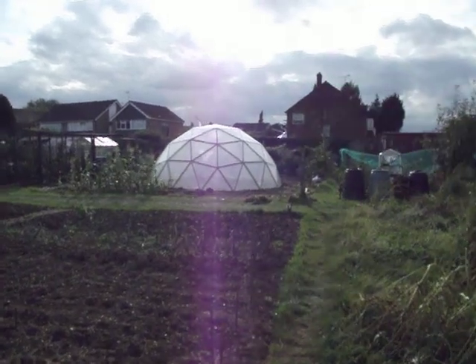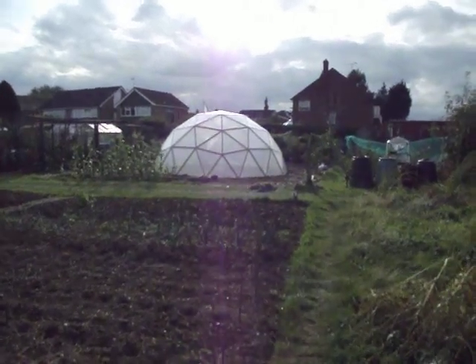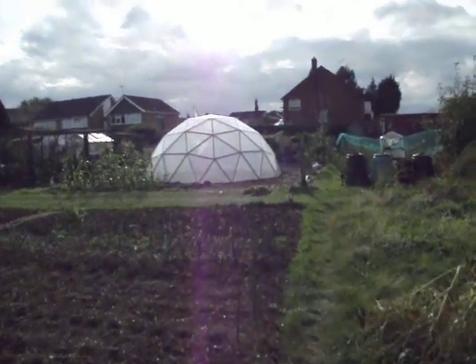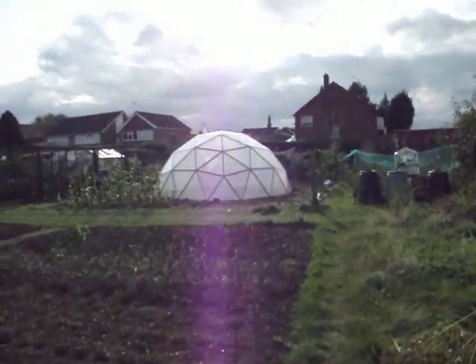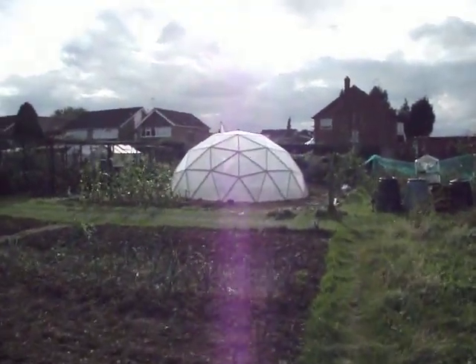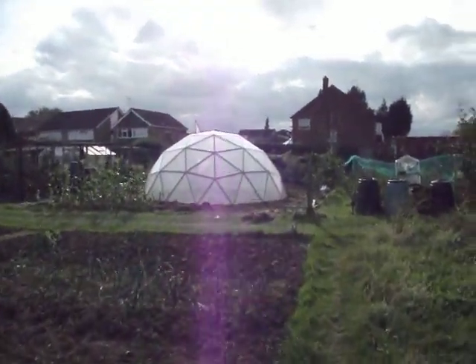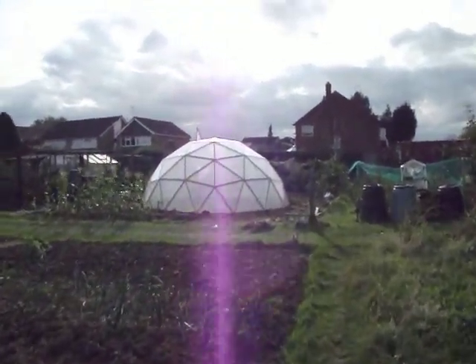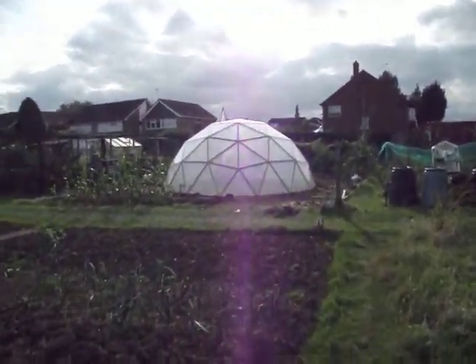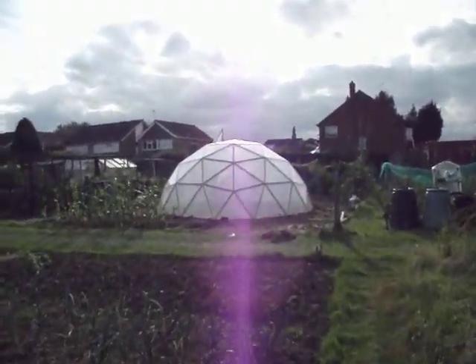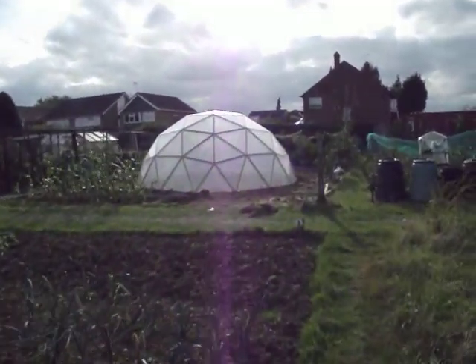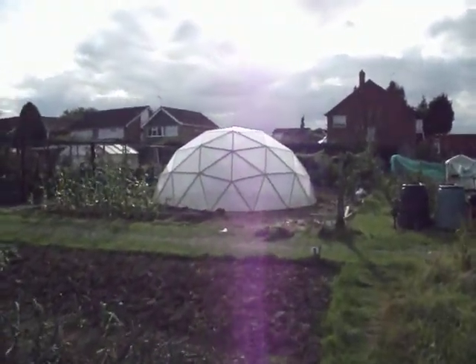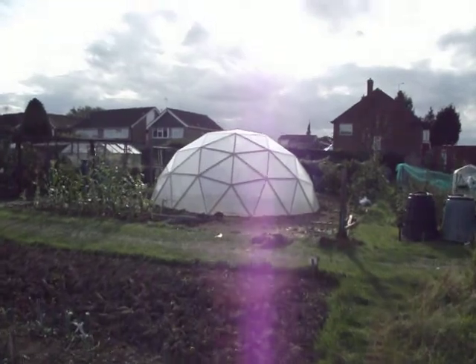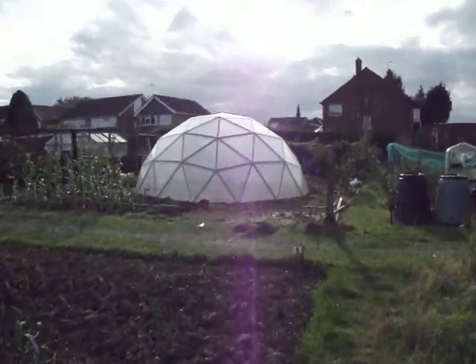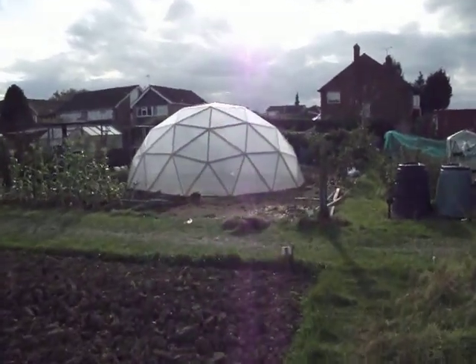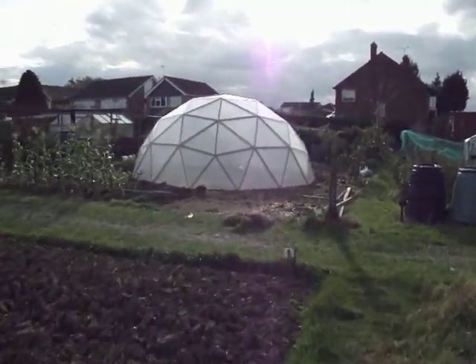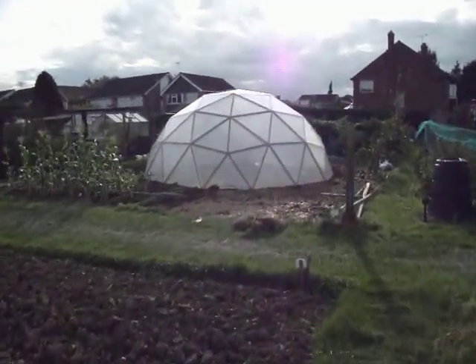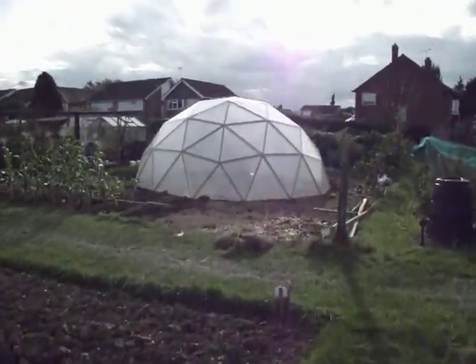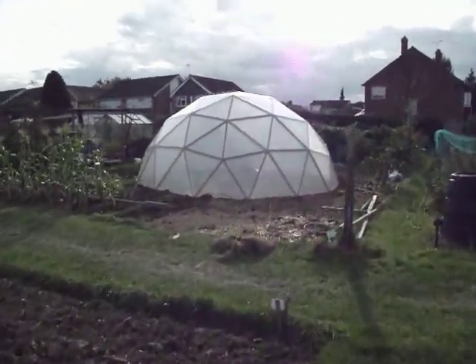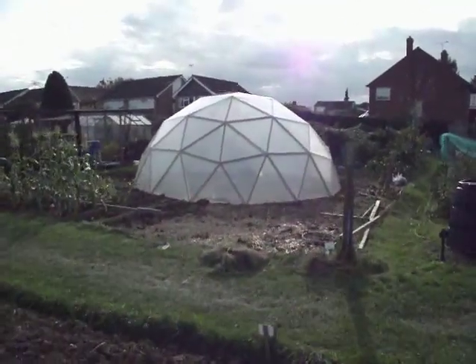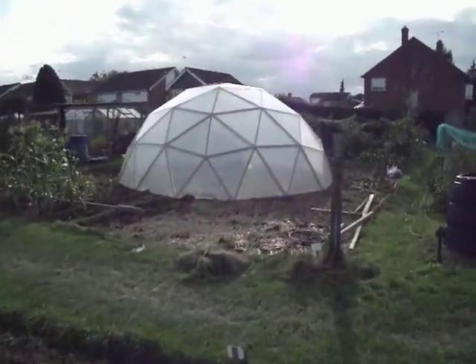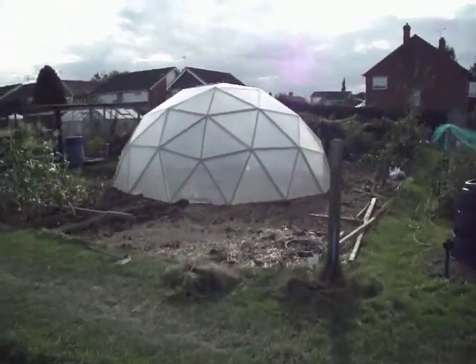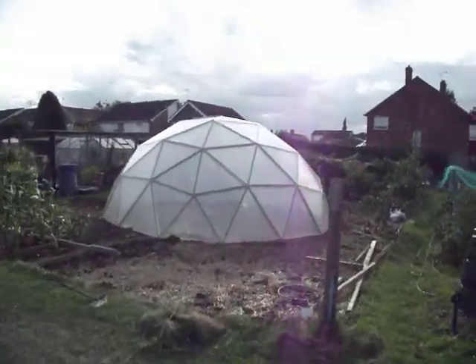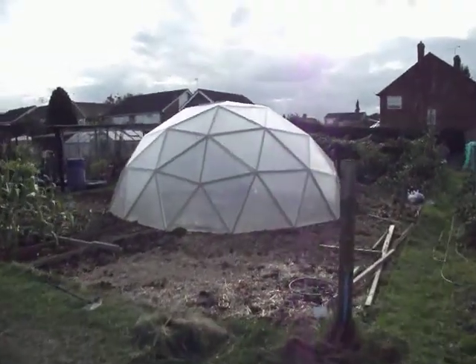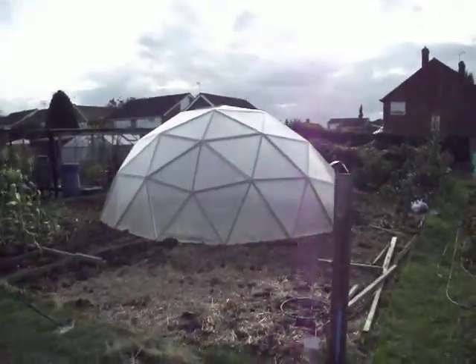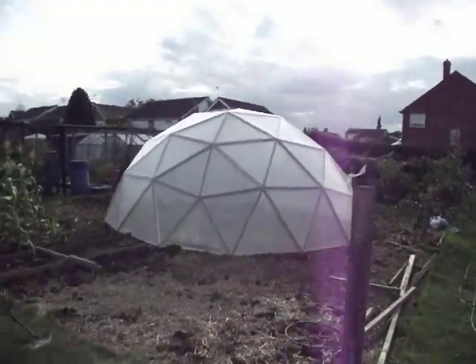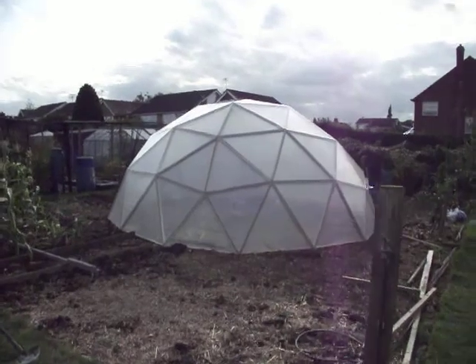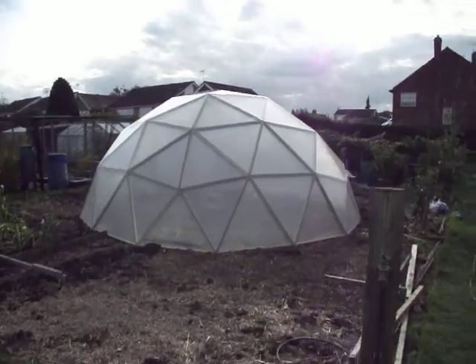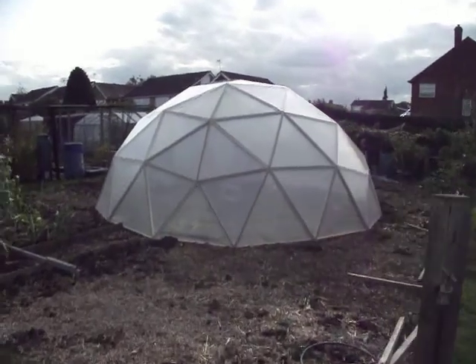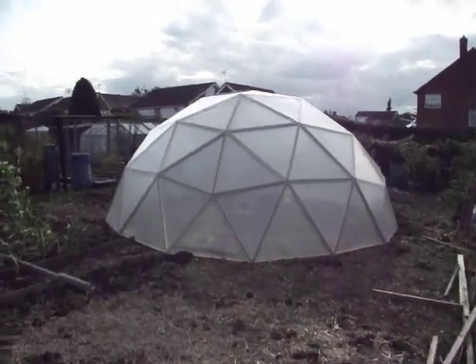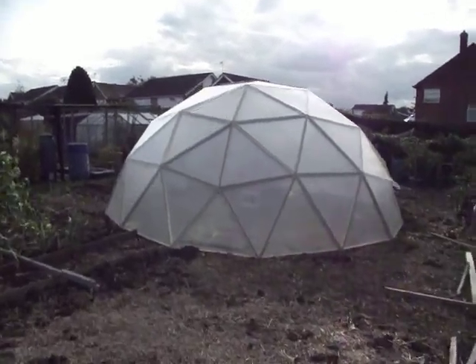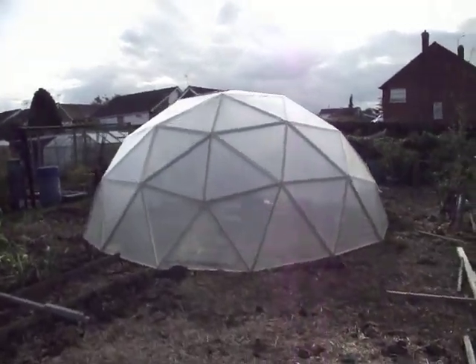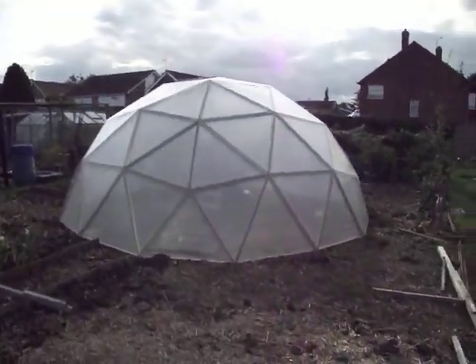Hopefully you can see I'm up at the allotment and this is the geodesic dome. We put it together yesterday and it is looking incredibly beautiful. I'm really happy with that. I'm really quite impressed.